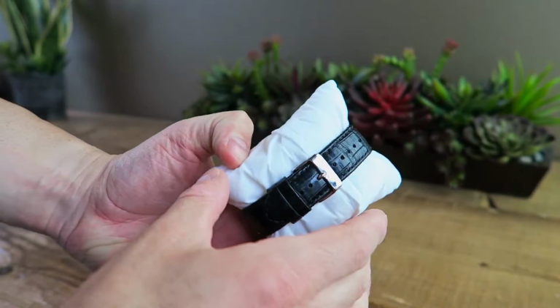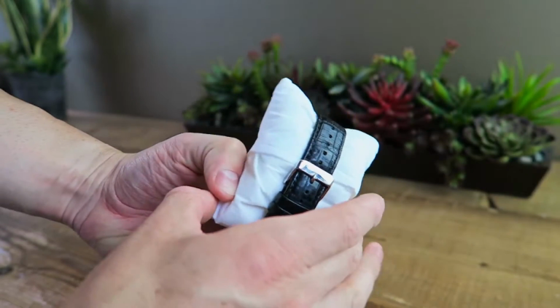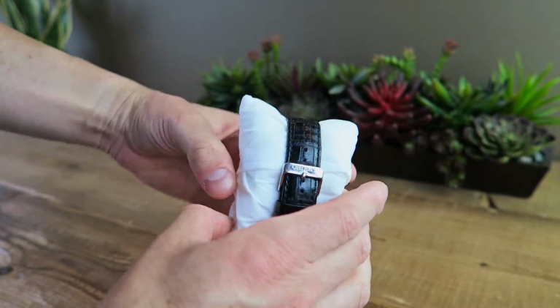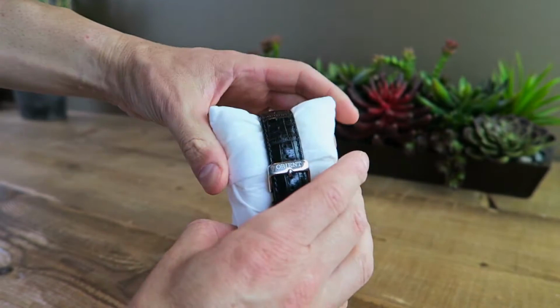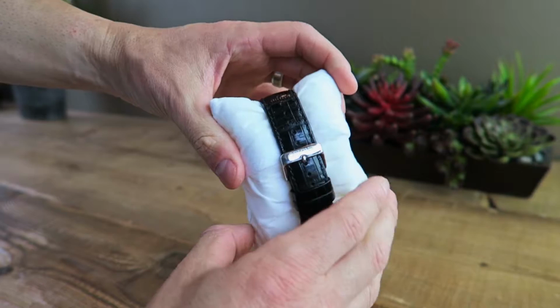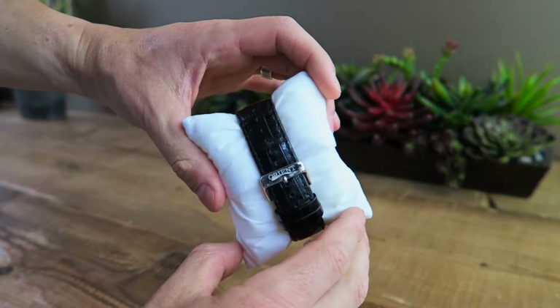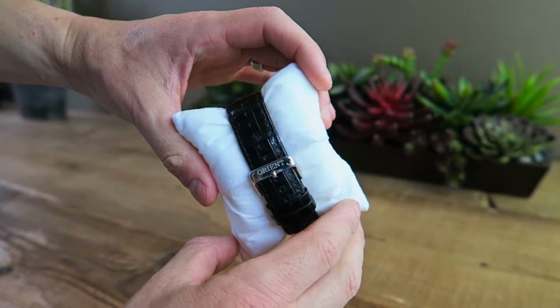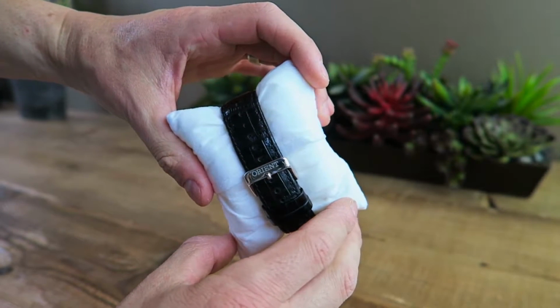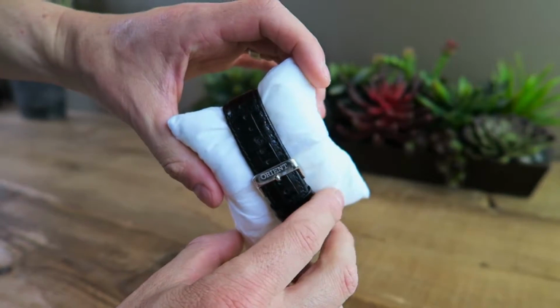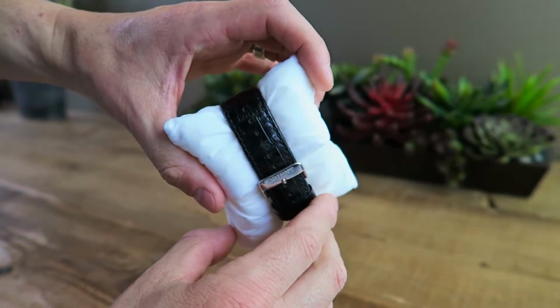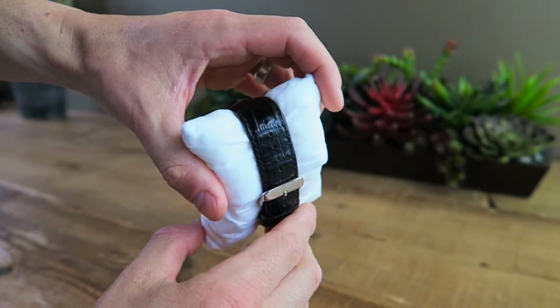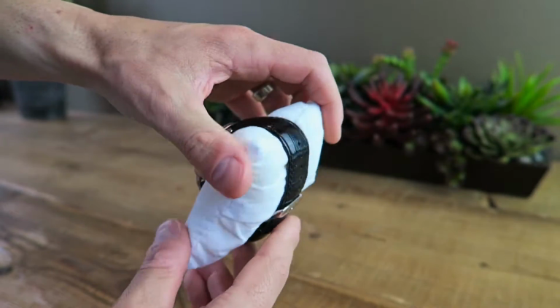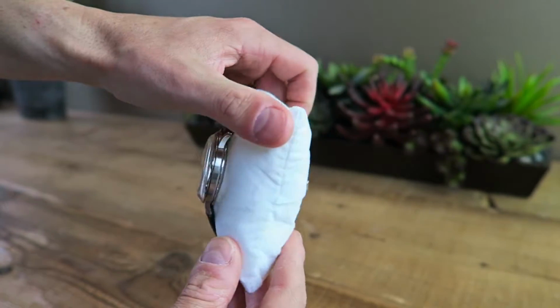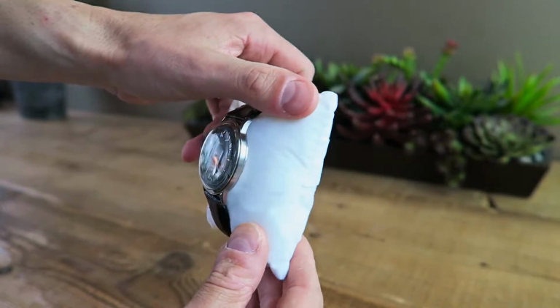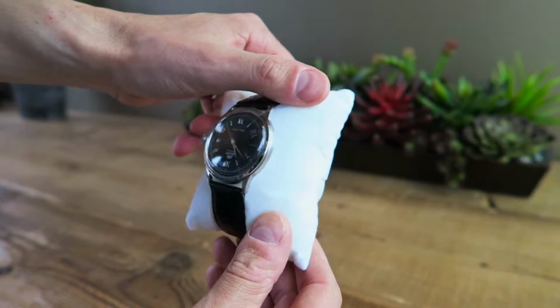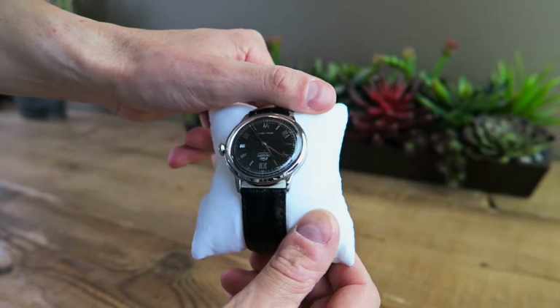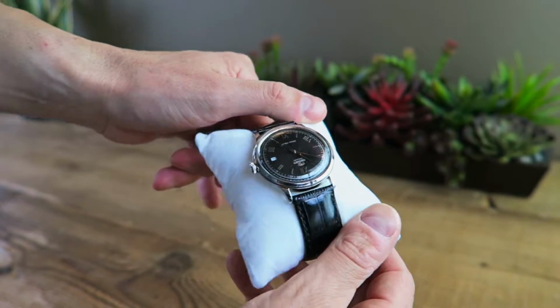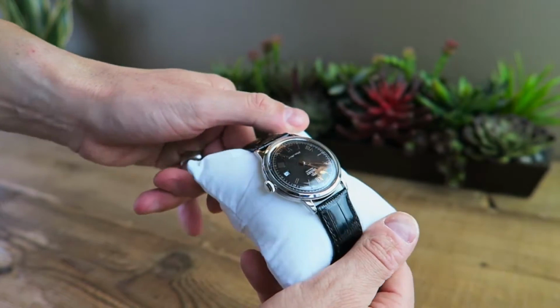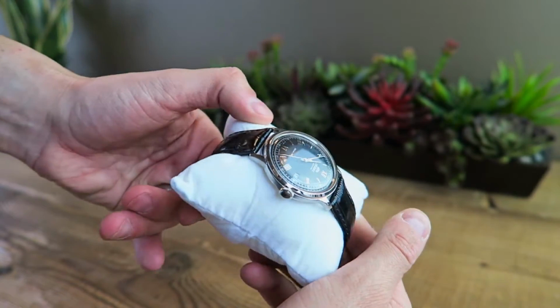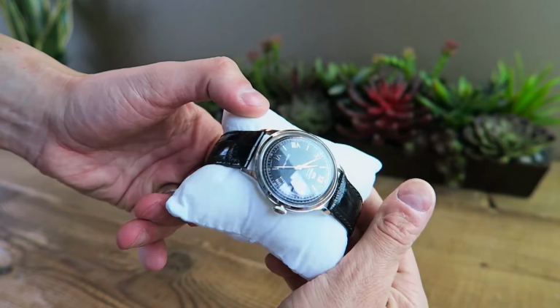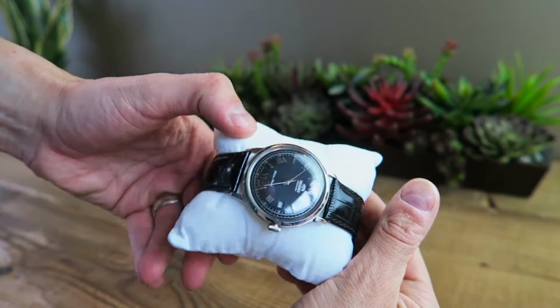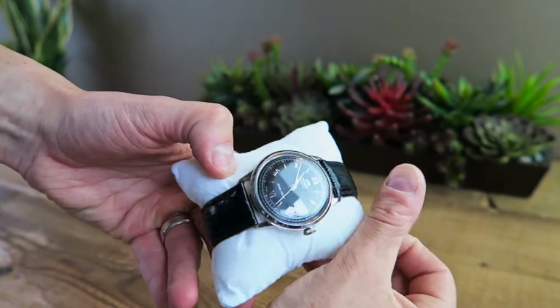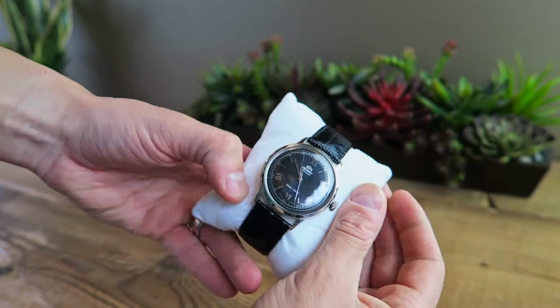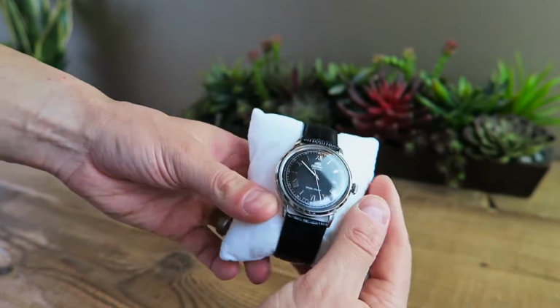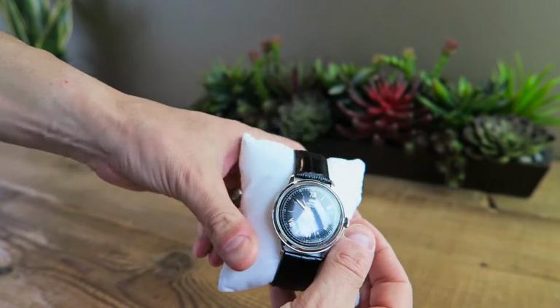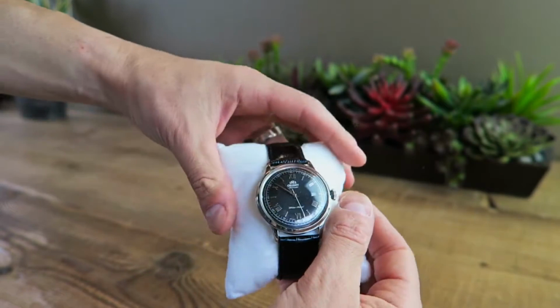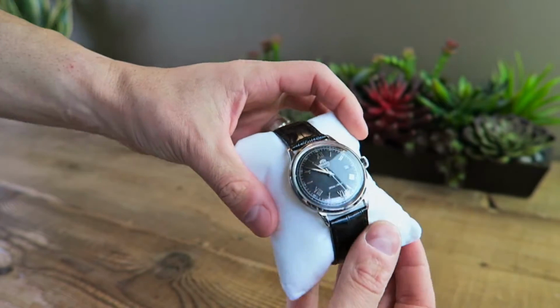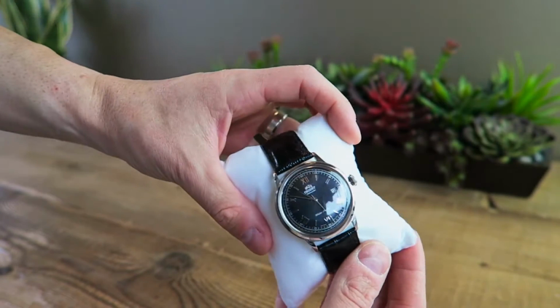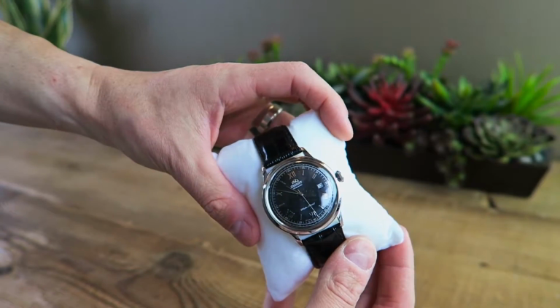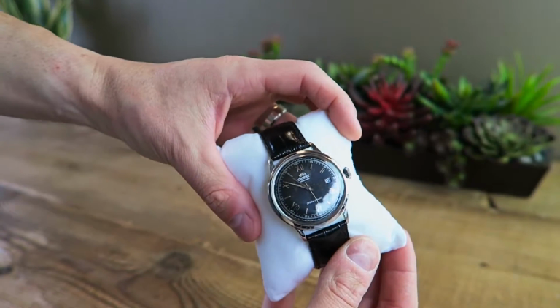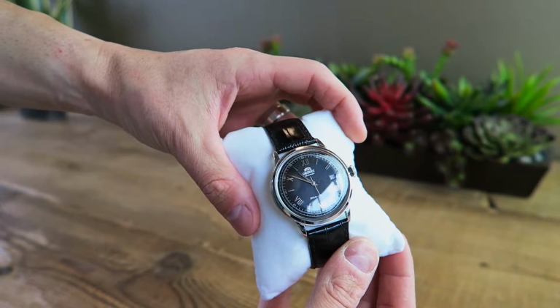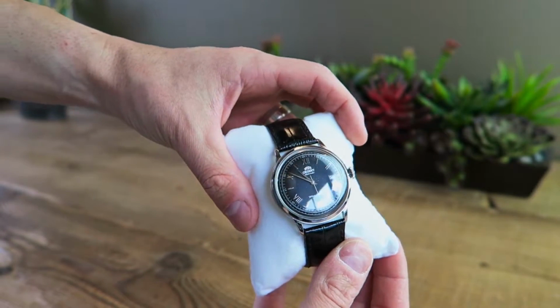Giving it a little spin around, you can see the leather here. Now this is a 21mm strap, so it is a little bit hard to find replacements if you want to change it up. But they are out there — you probably just have to order them online instead of going into an actual store.